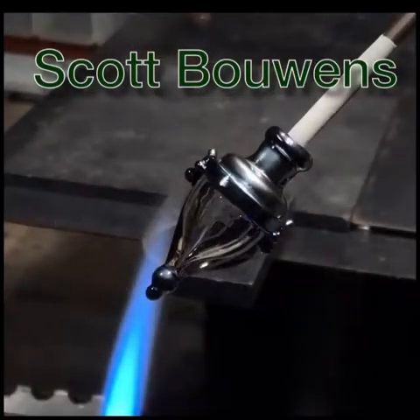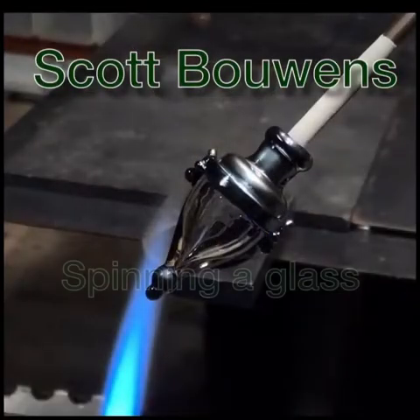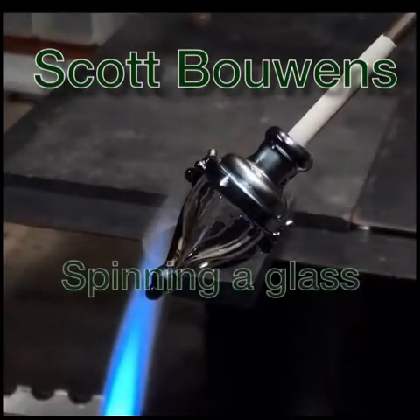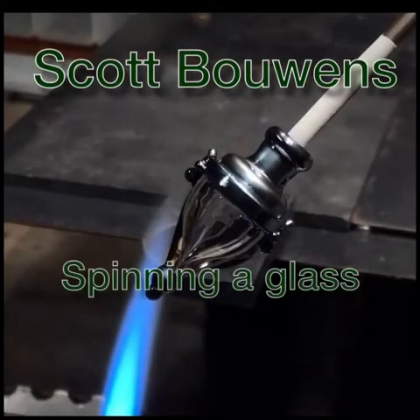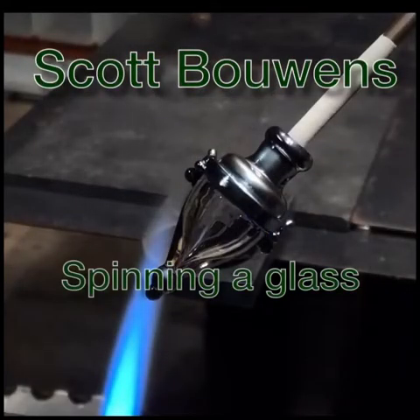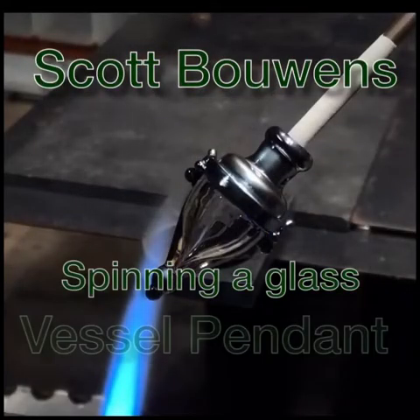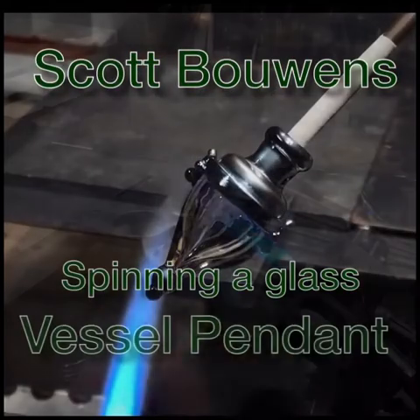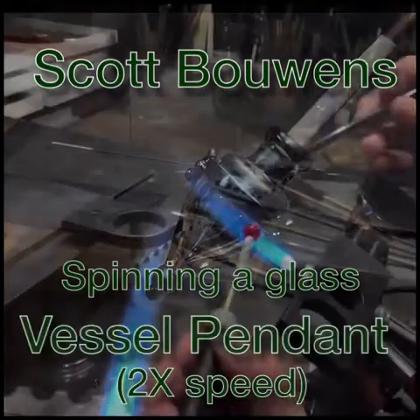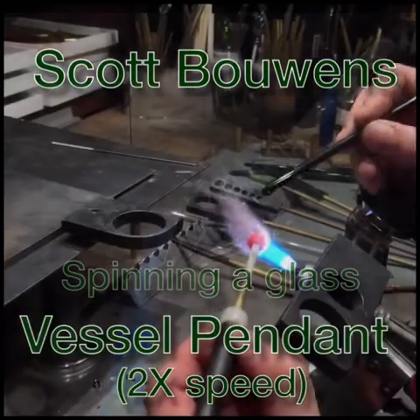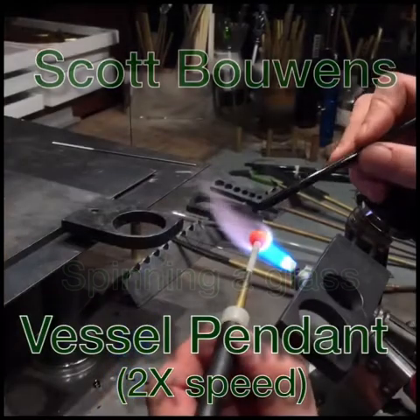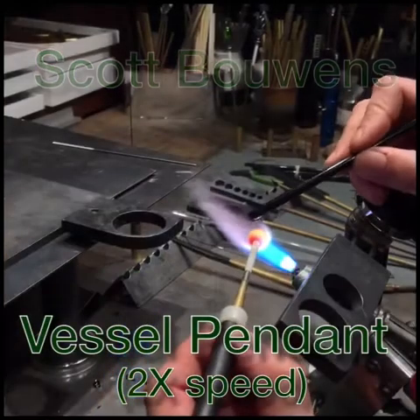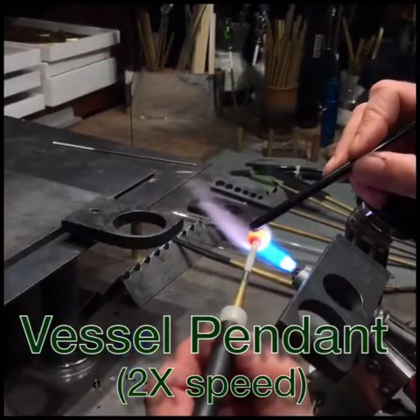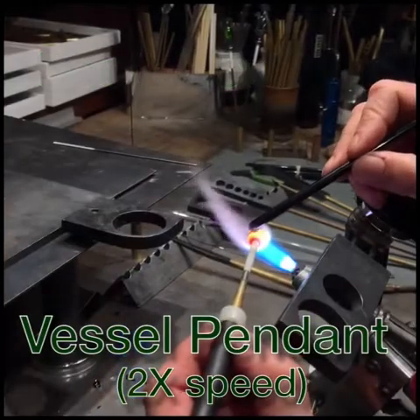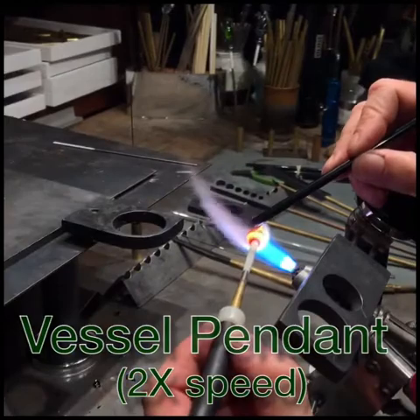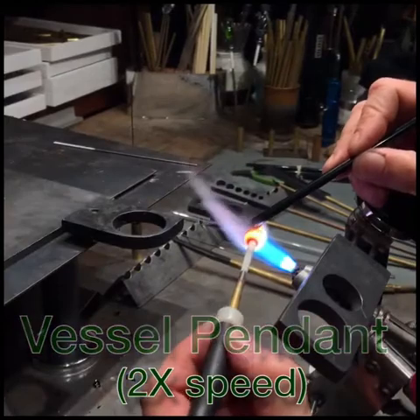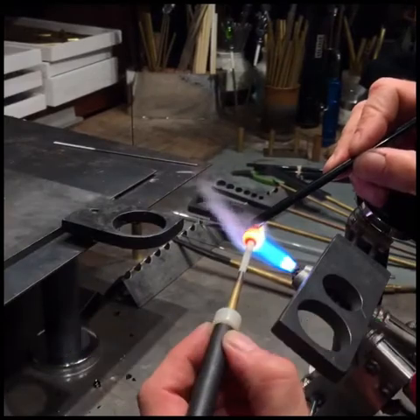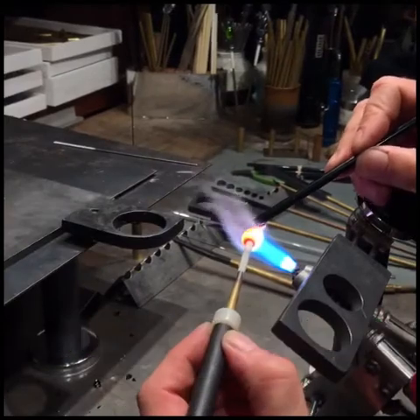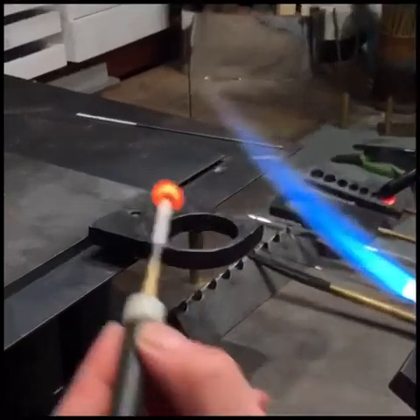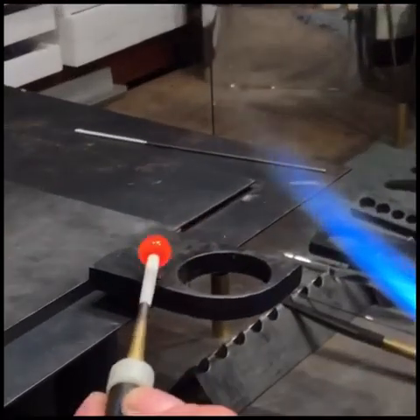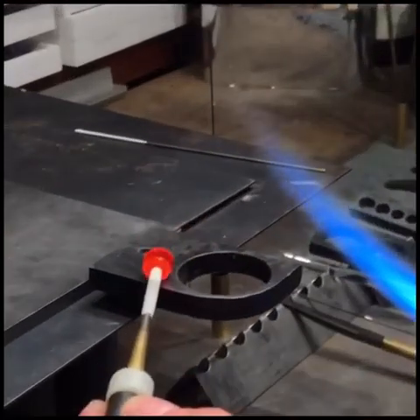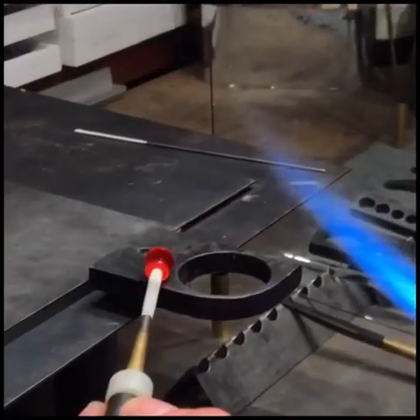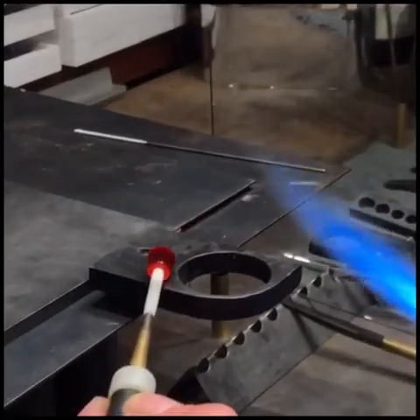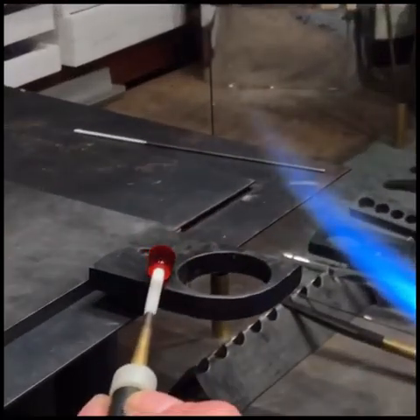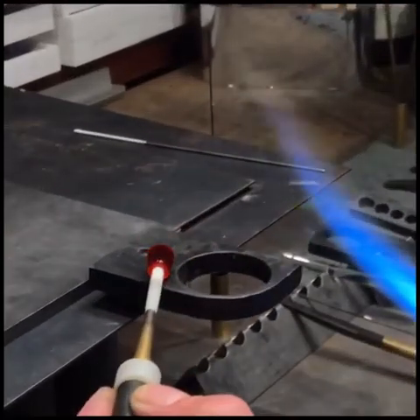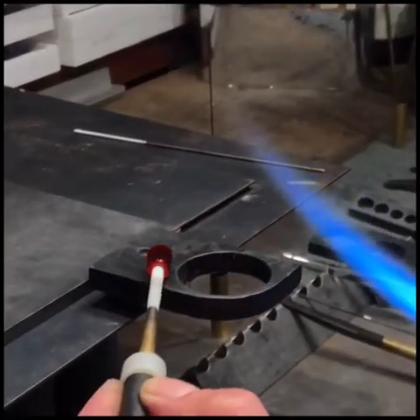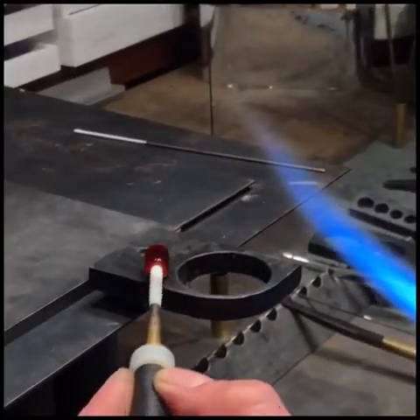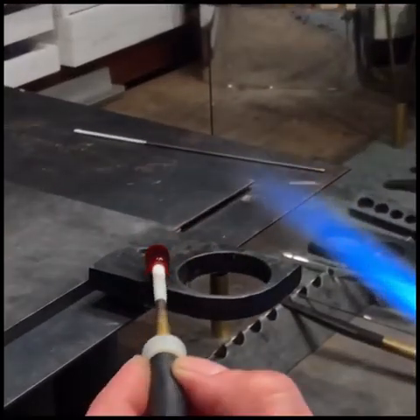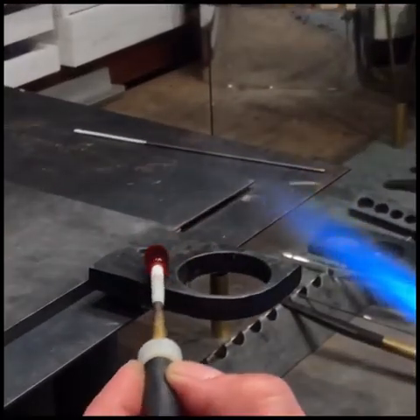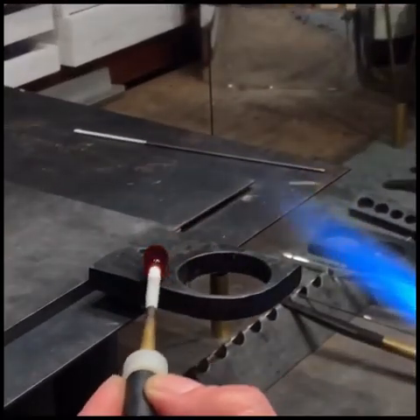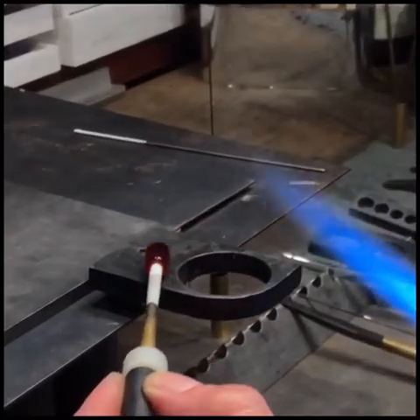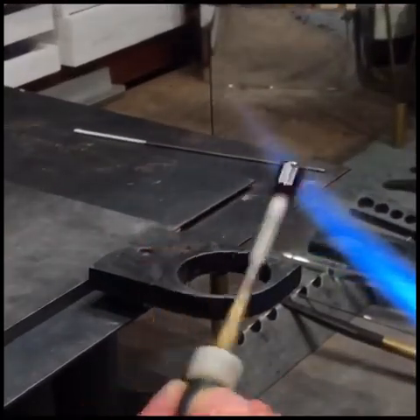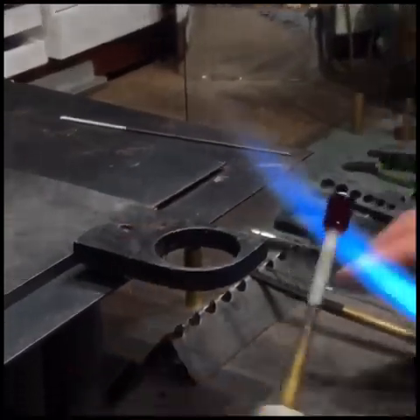Hi there. I'm Scott Bowens. I make vessel pendants and I make them in an unusual way.